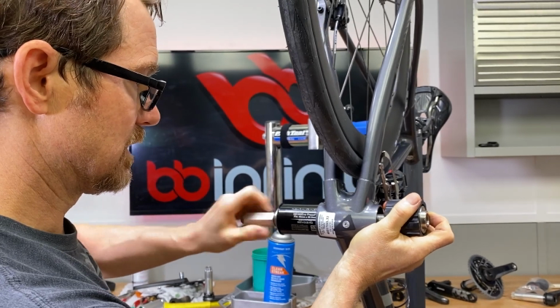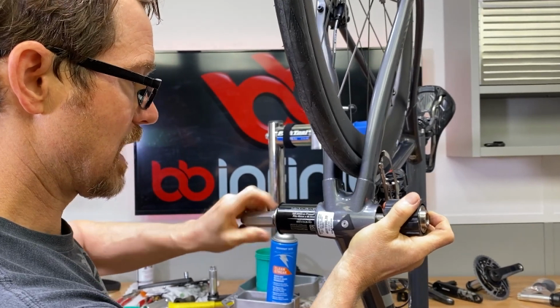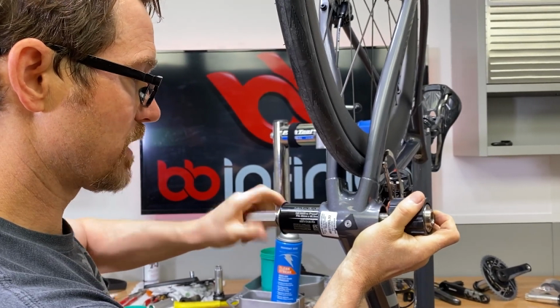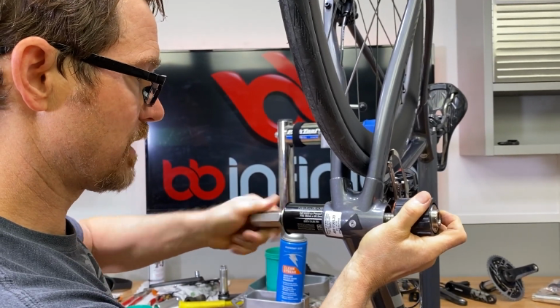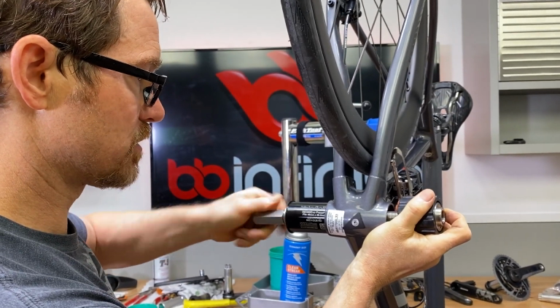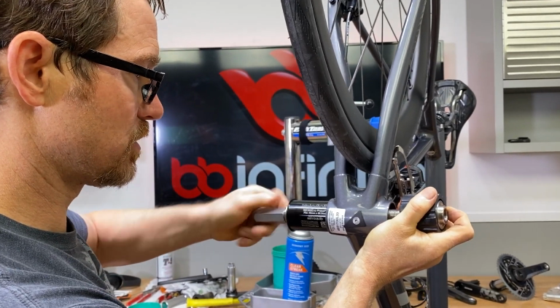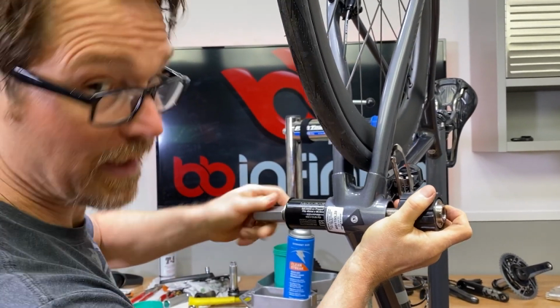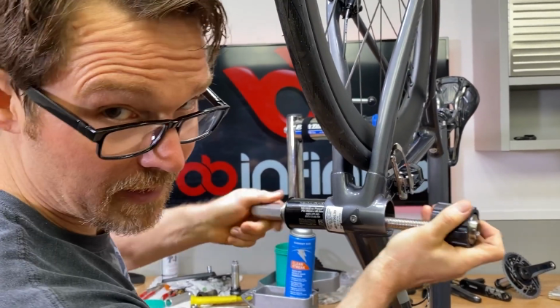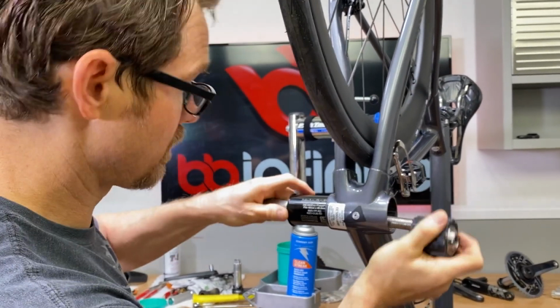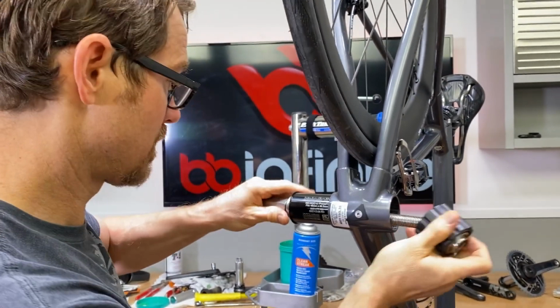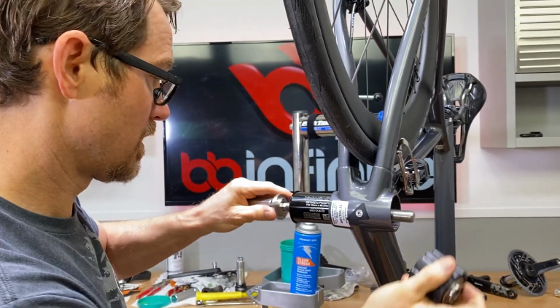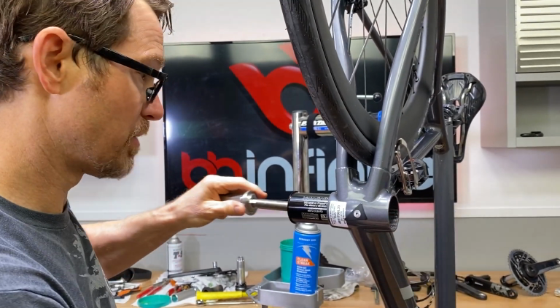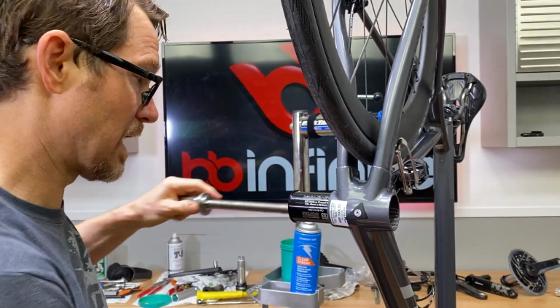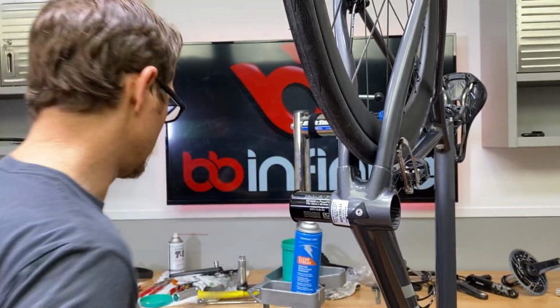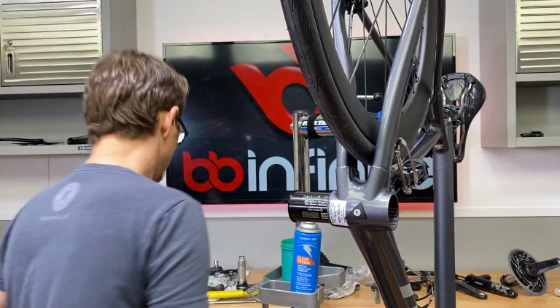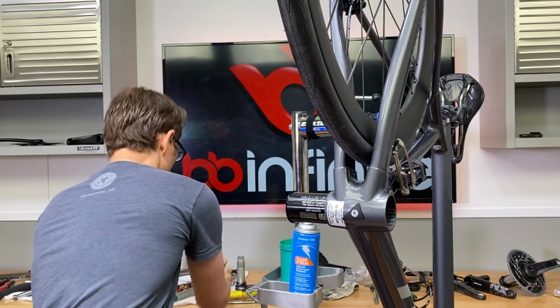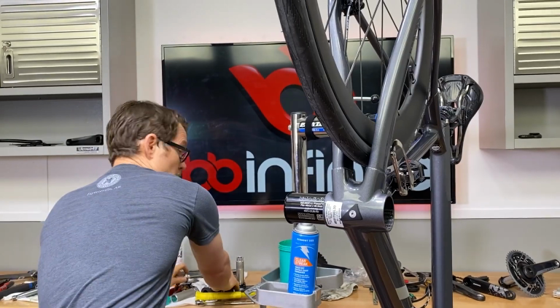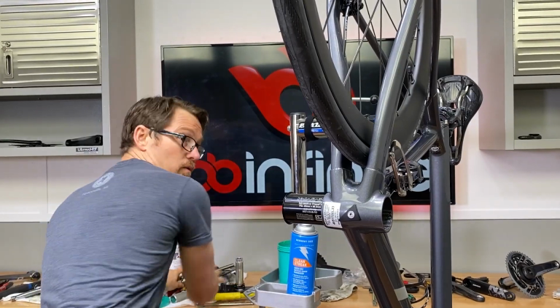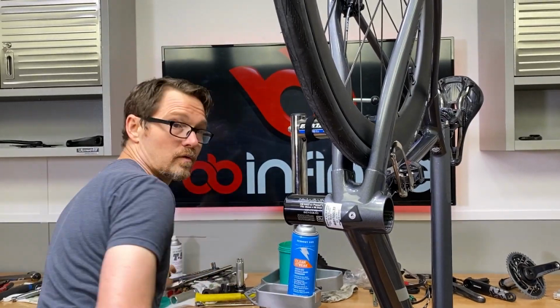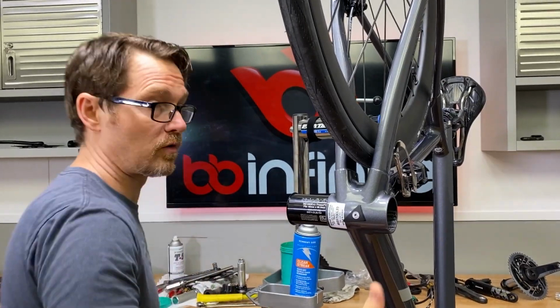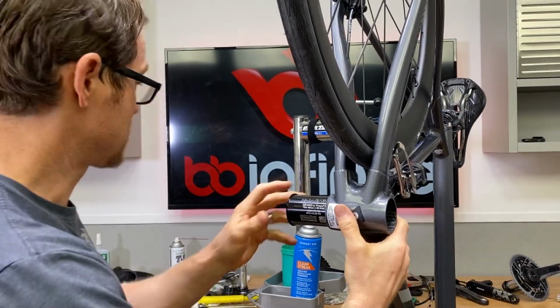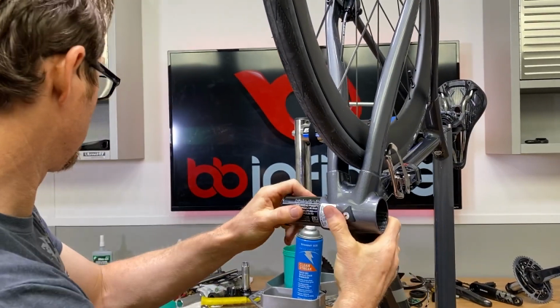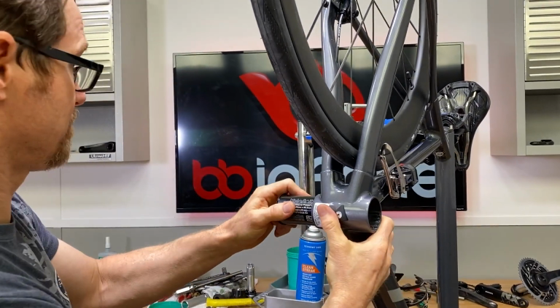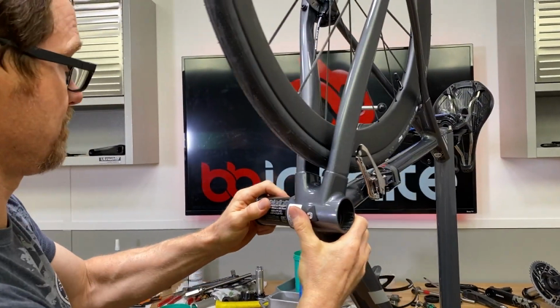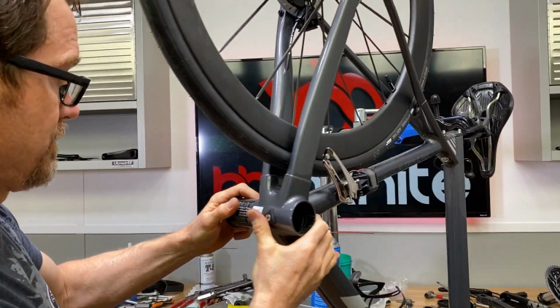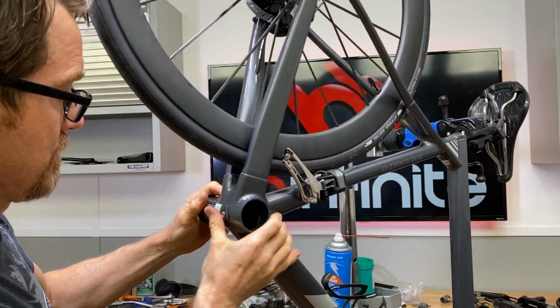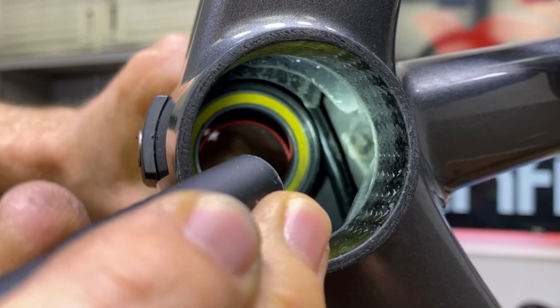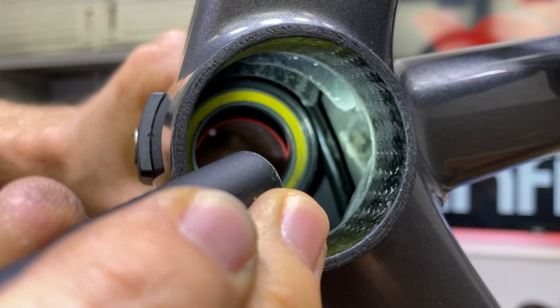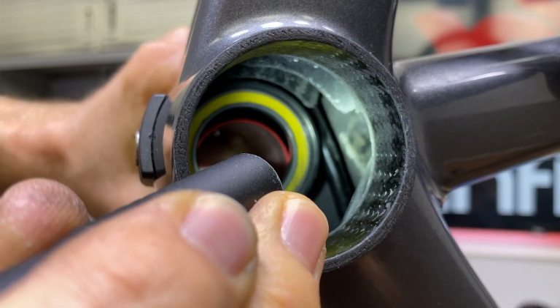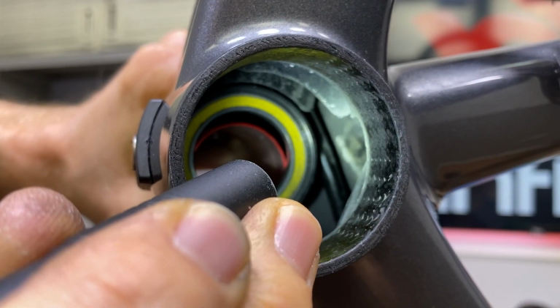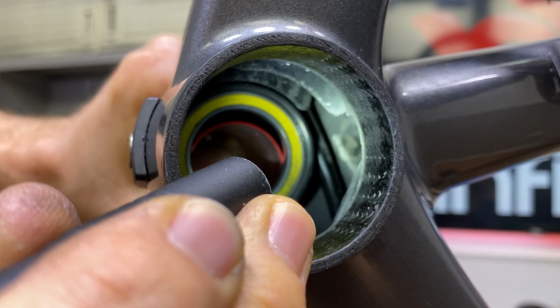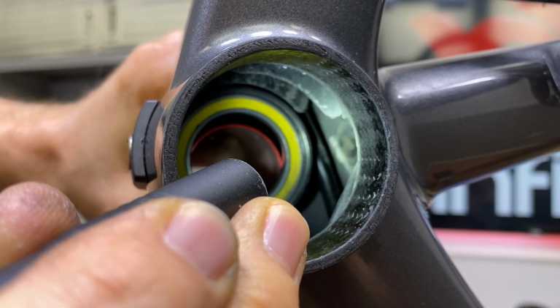Now I'm going to be able to get in here and put the line on top. You can really see how good it is here.